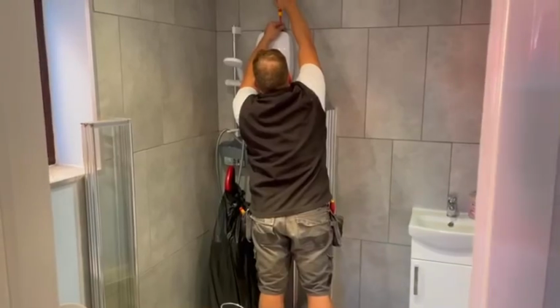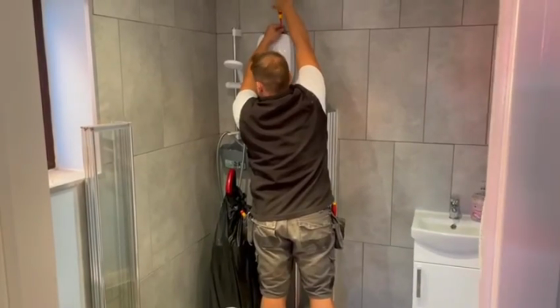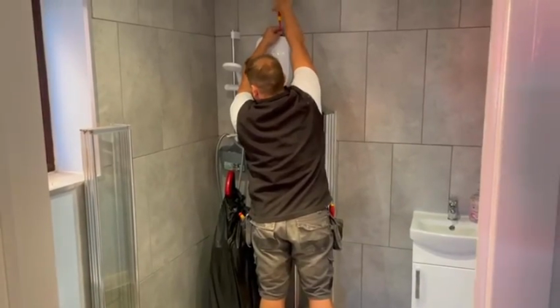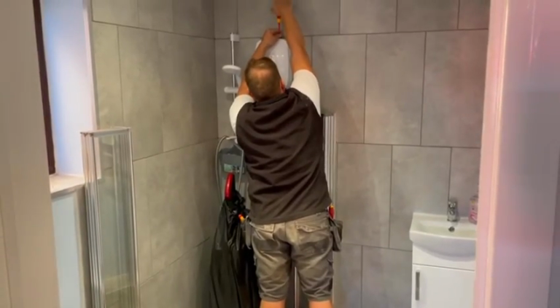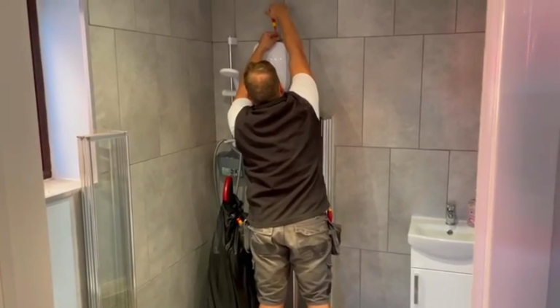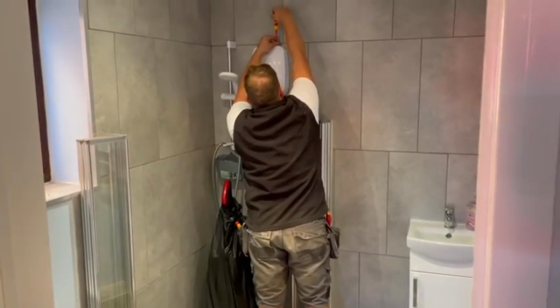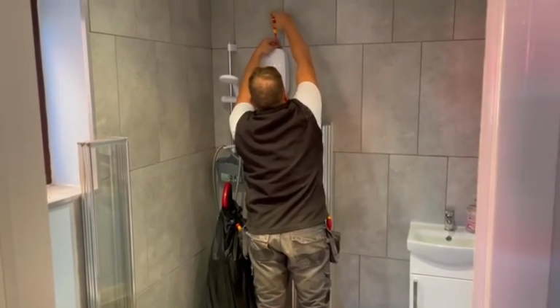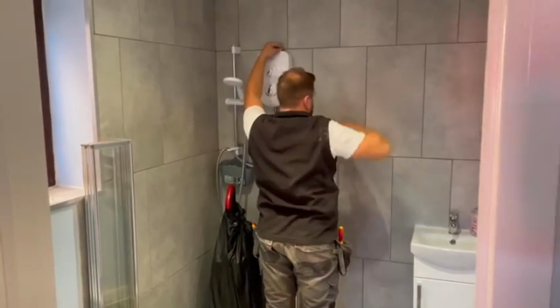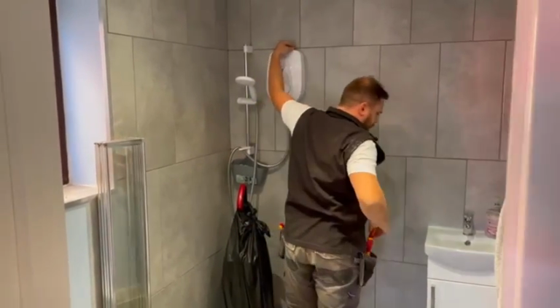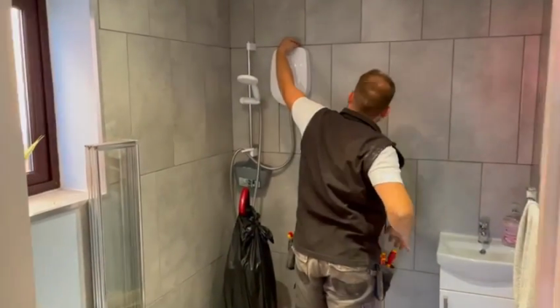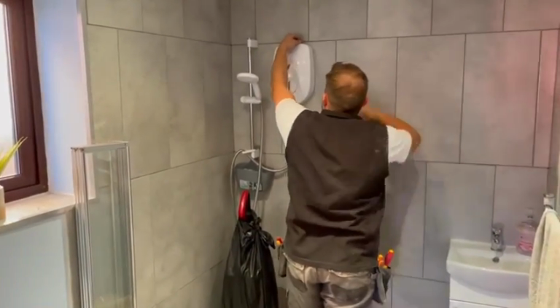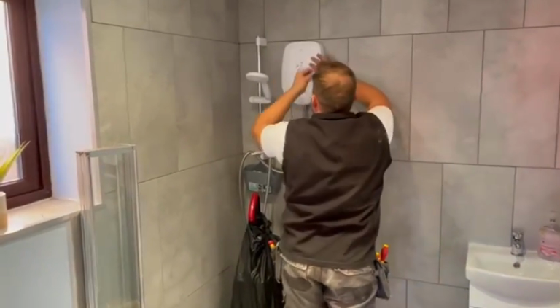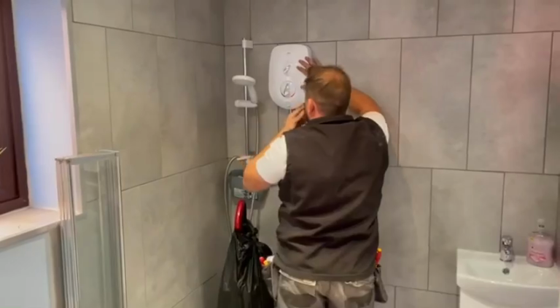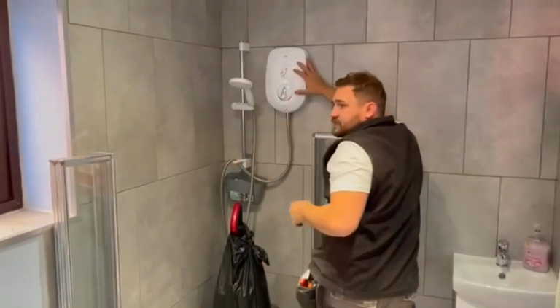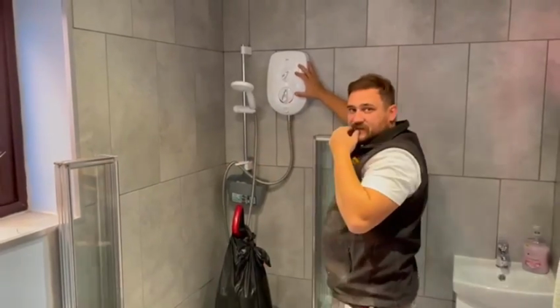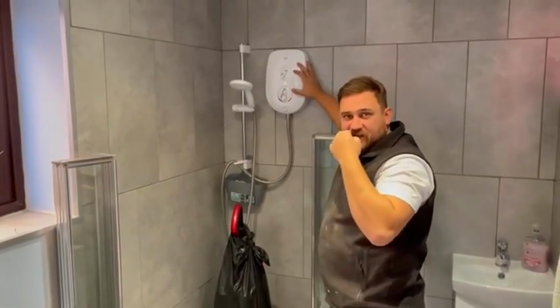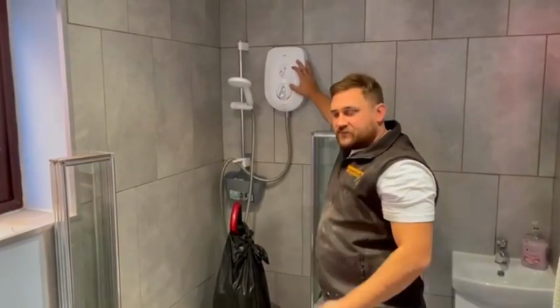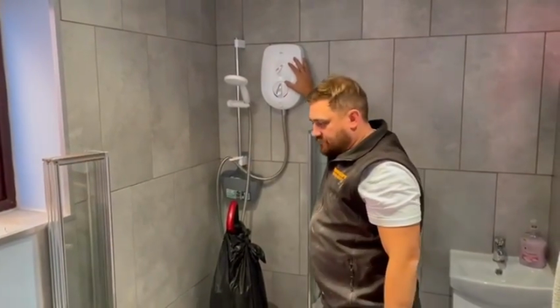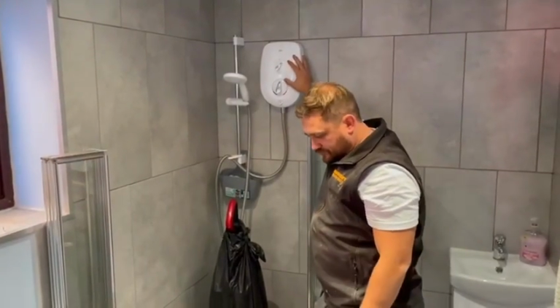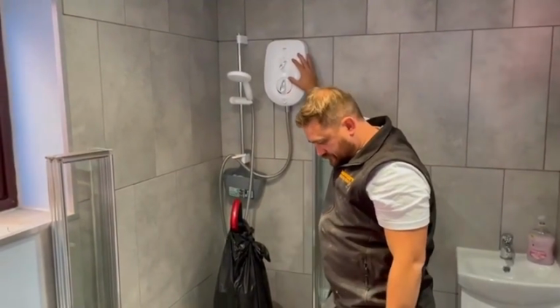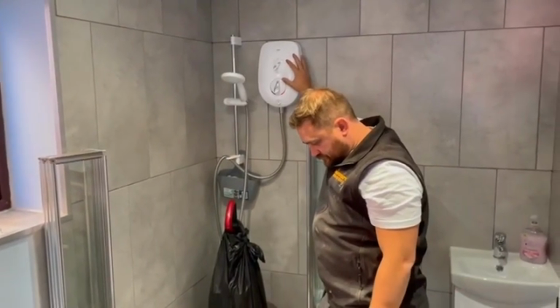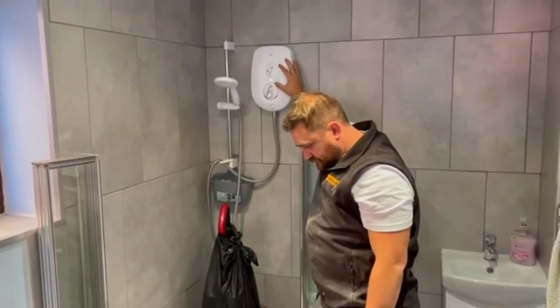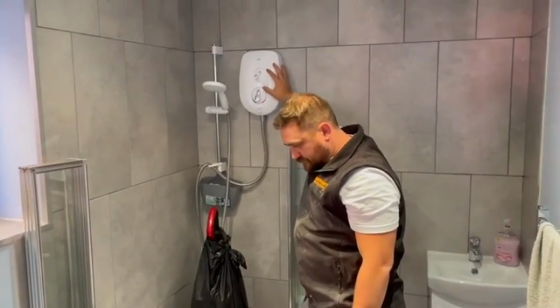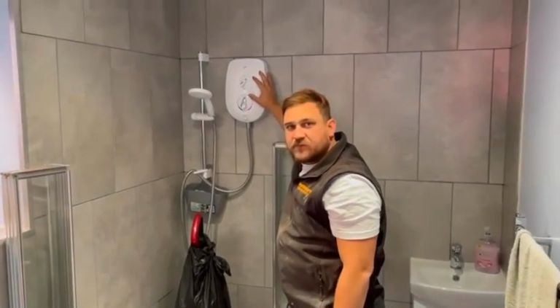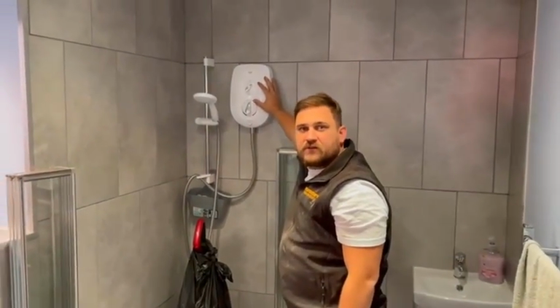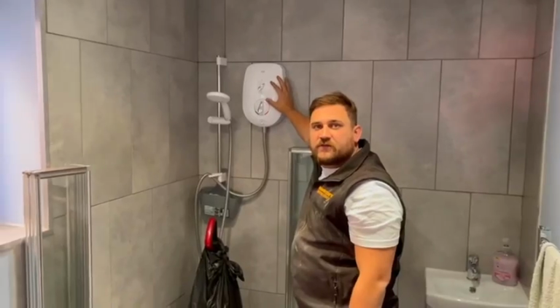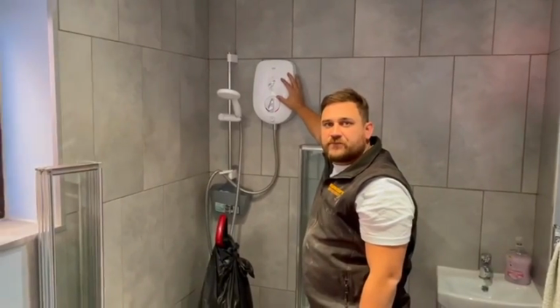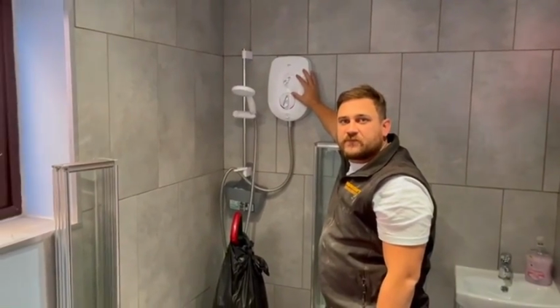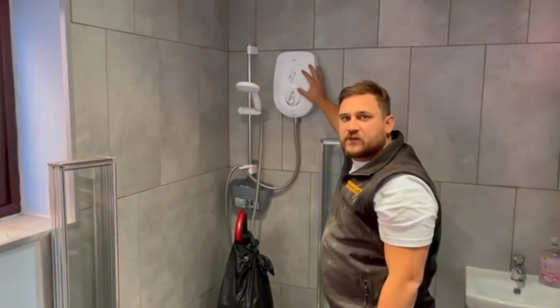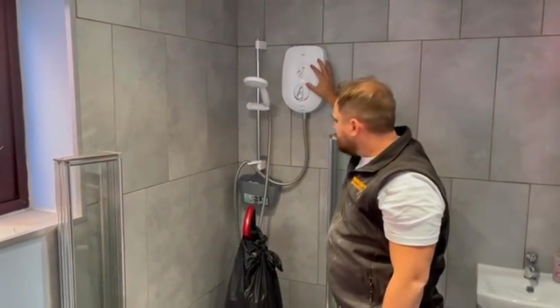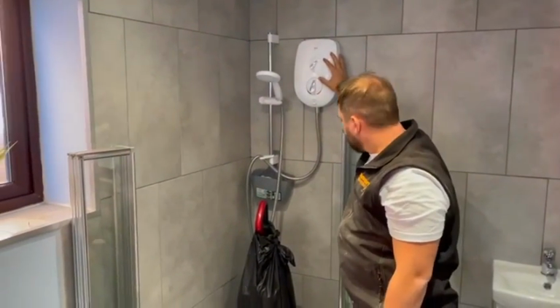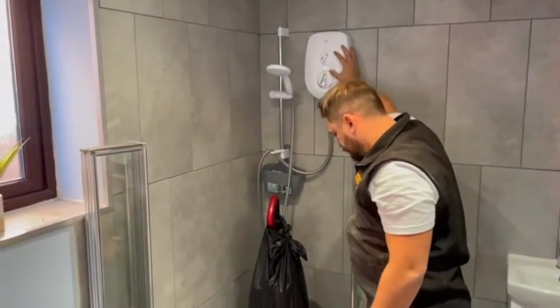Me and Marcus have been working on a small extension today. Apparently it was all wired up by a previous electrician some time ago, but the whole extension had to be rebuilt and we are now rewiring it.